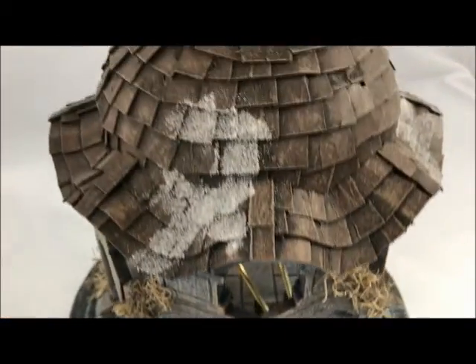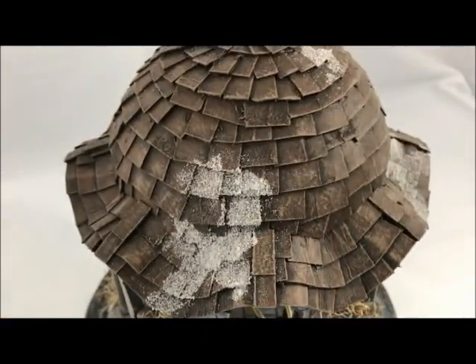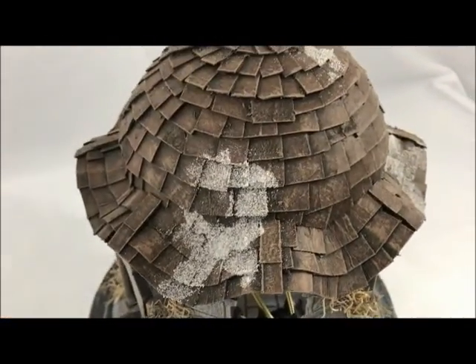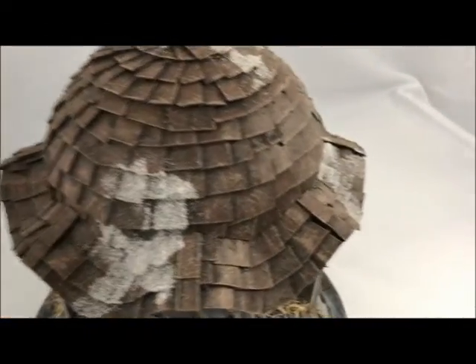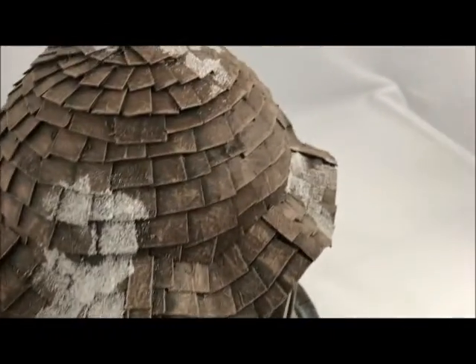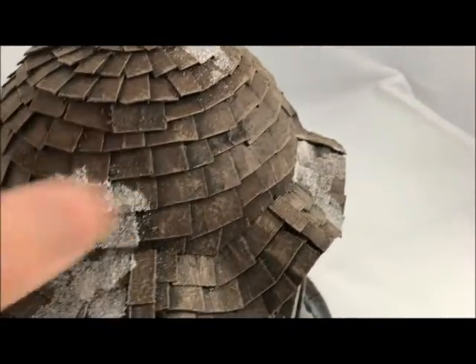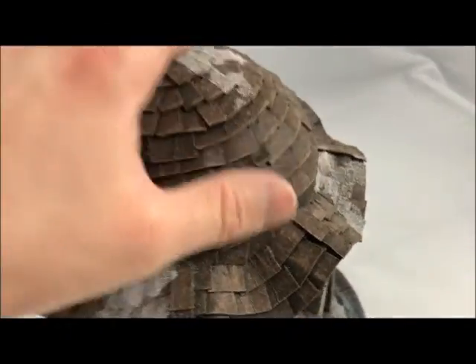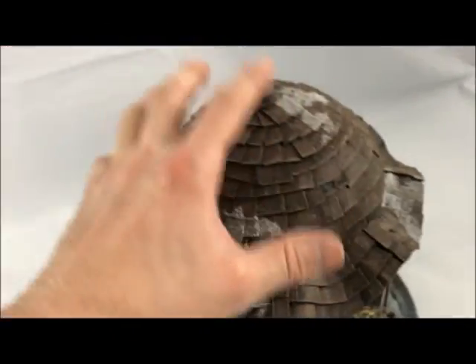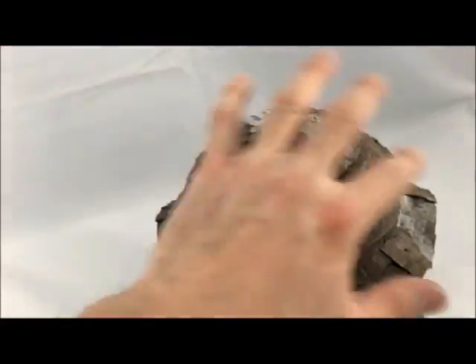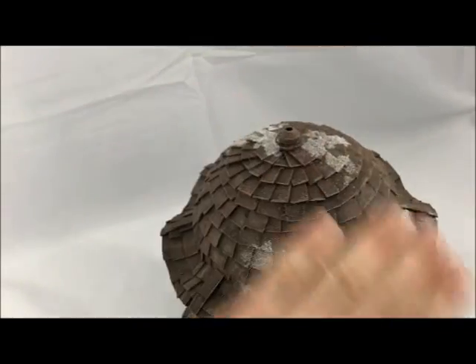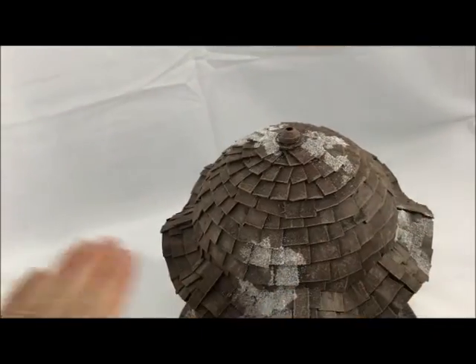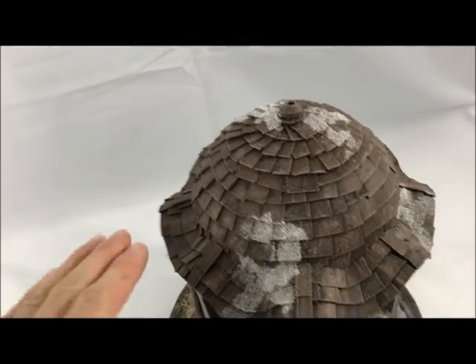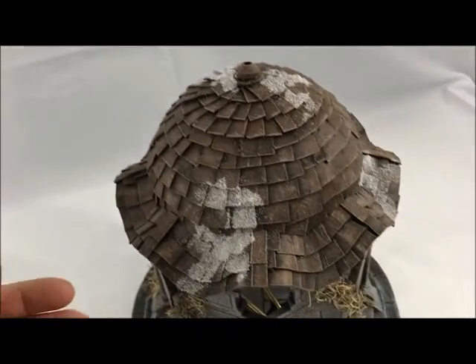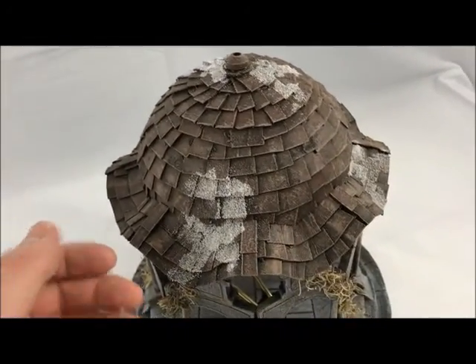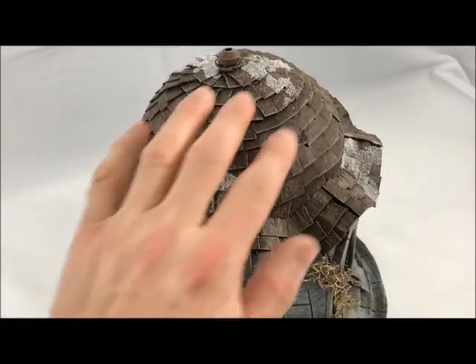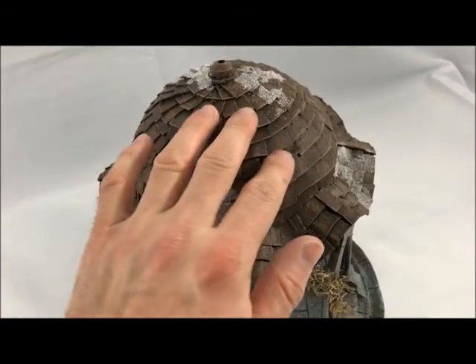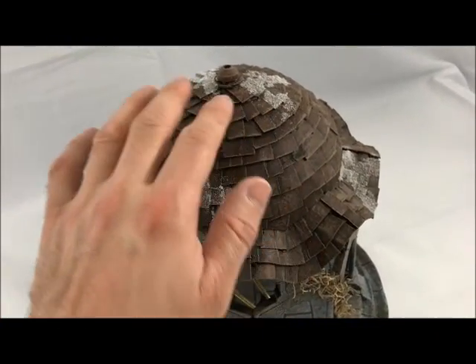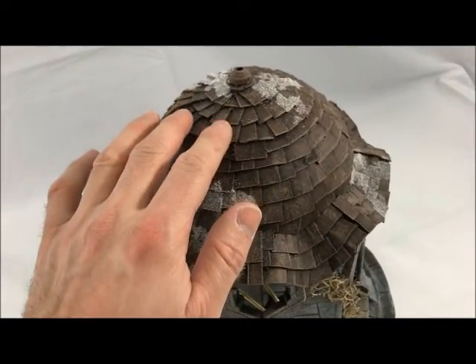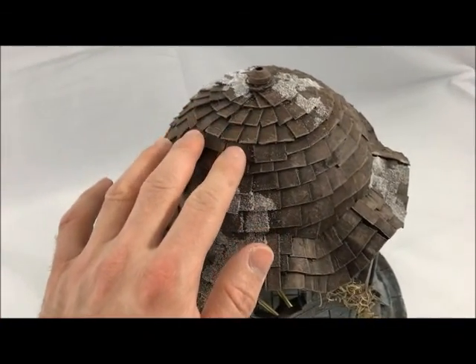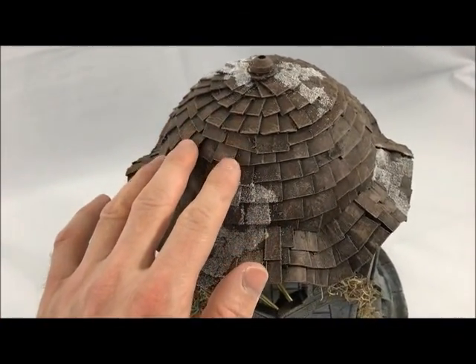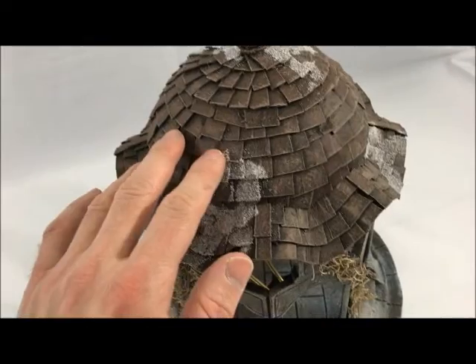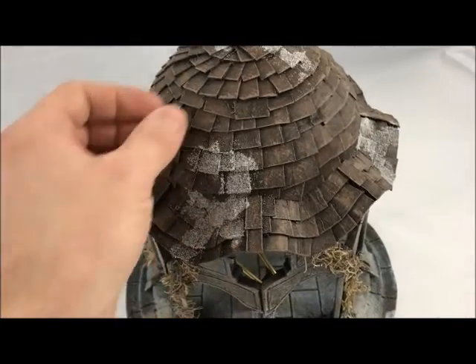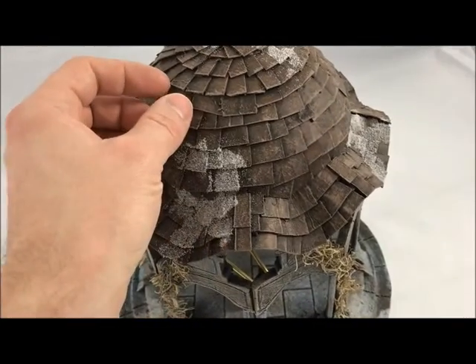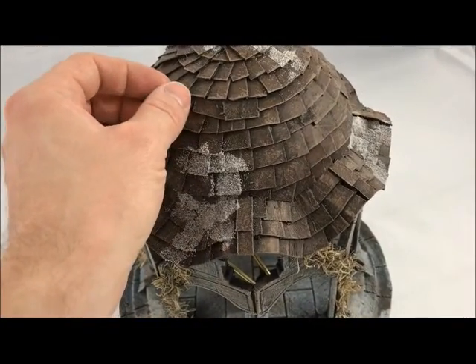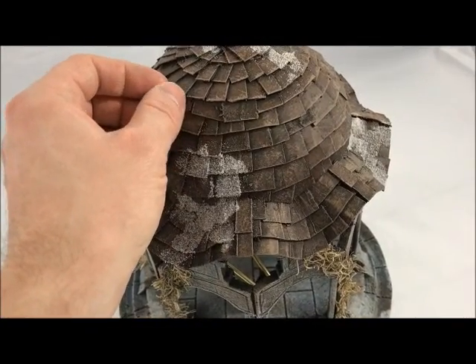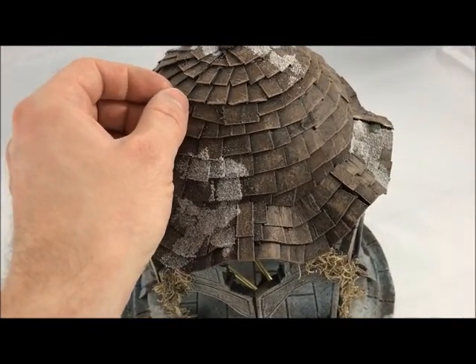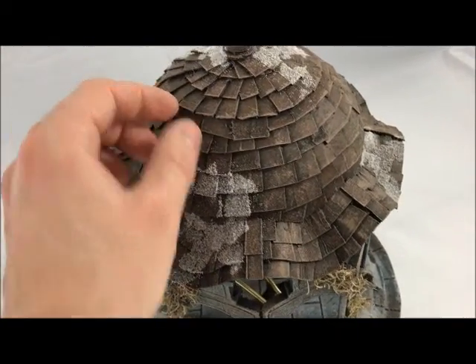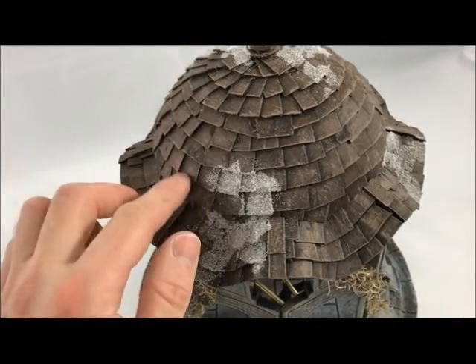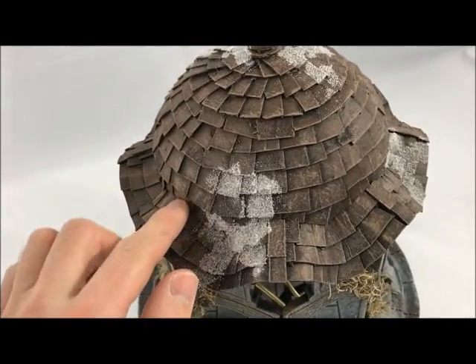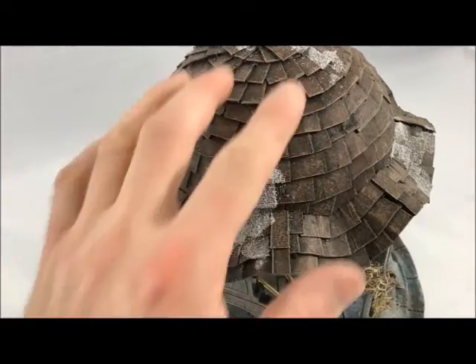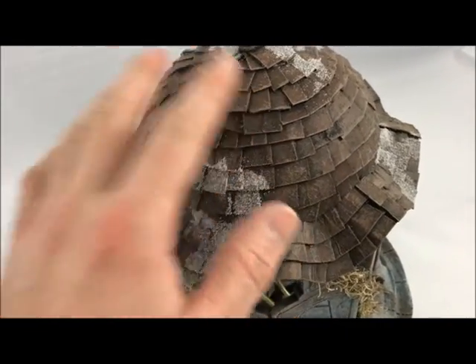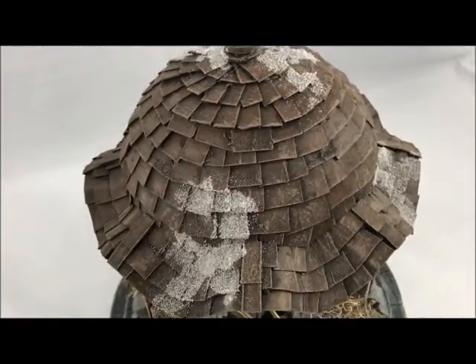The roof is actually a styrofoam ball that I cut in half, and then I cut out each tile individually. It's kind of like an oak tag or thick paper for the shingles.